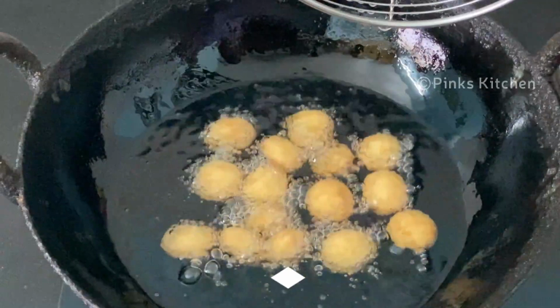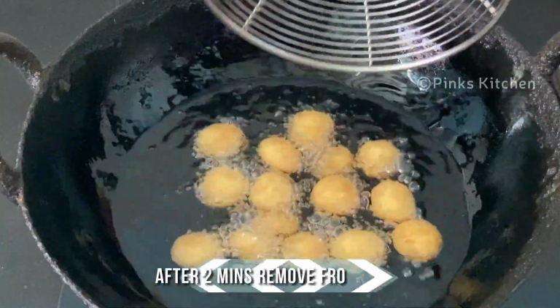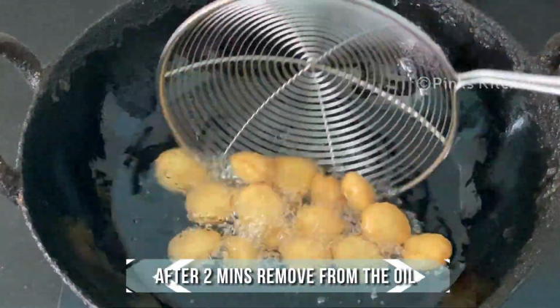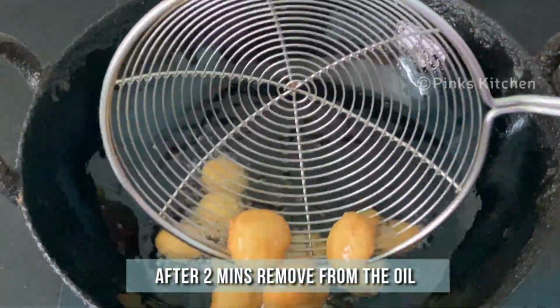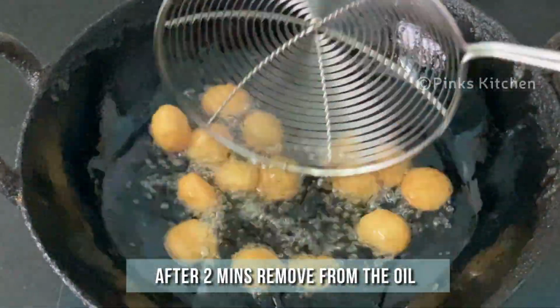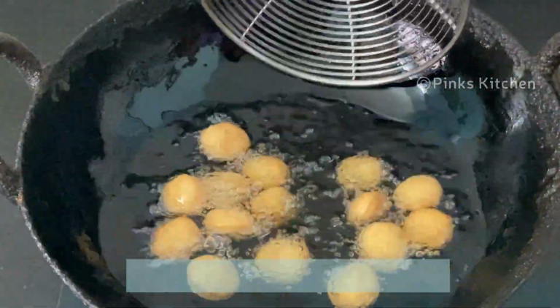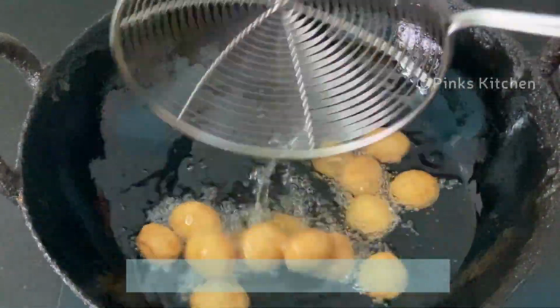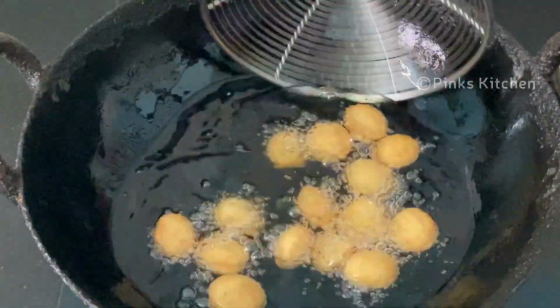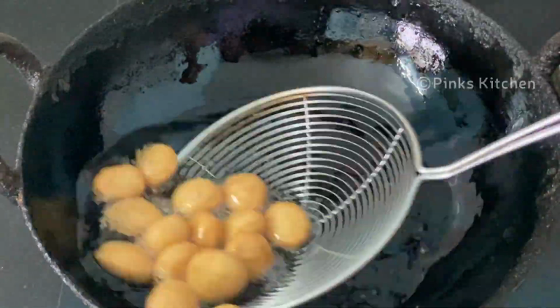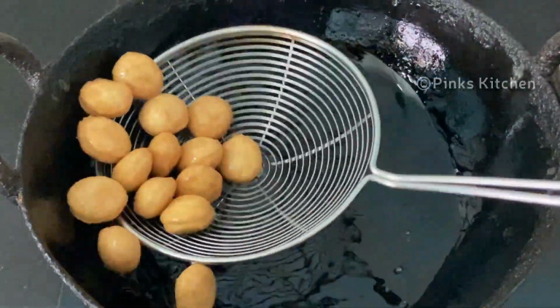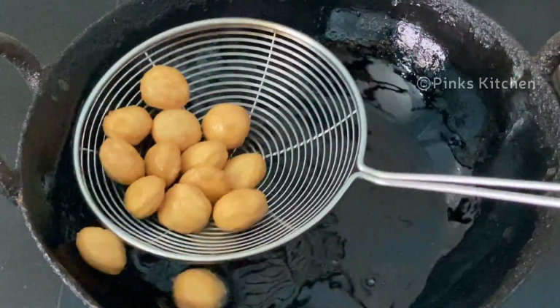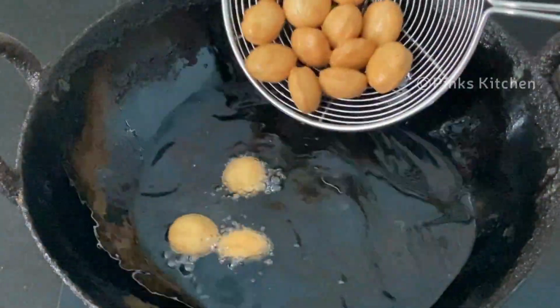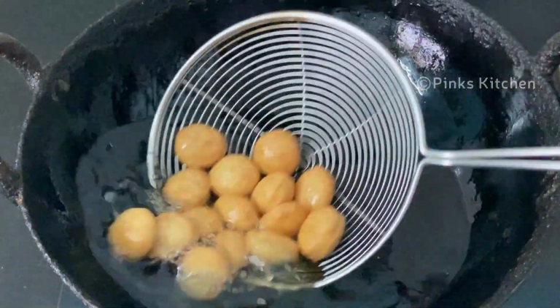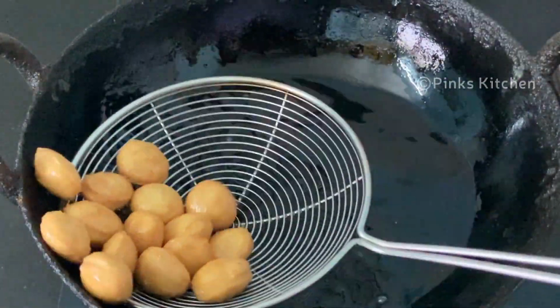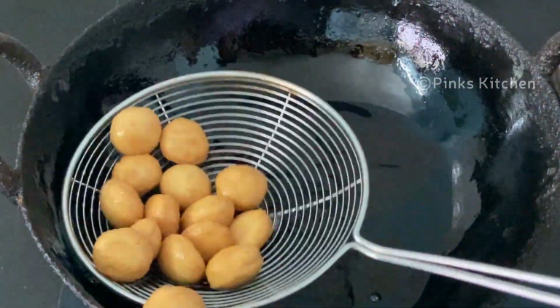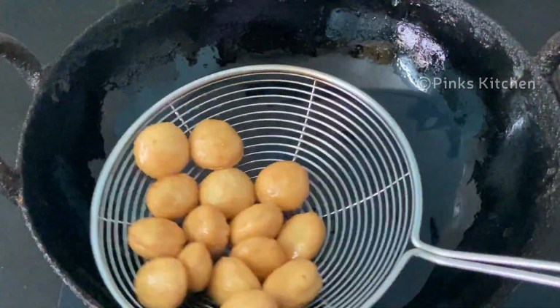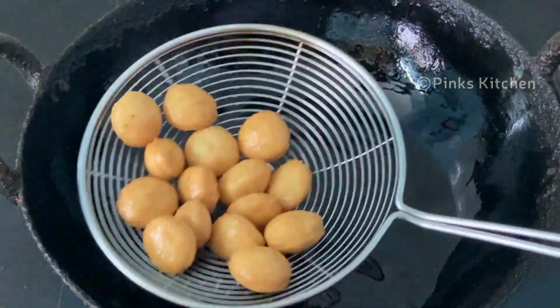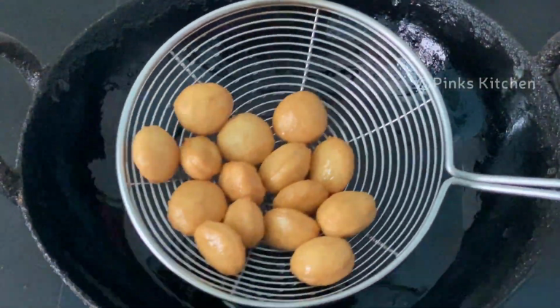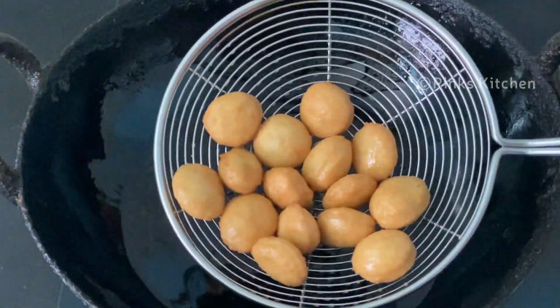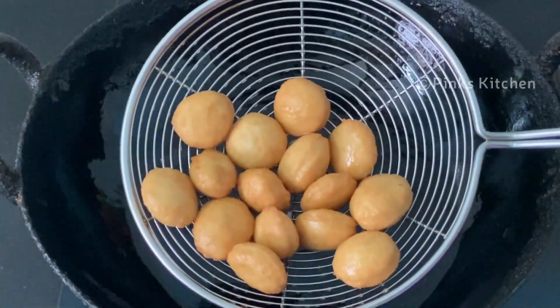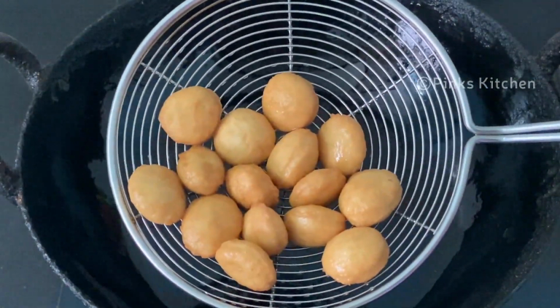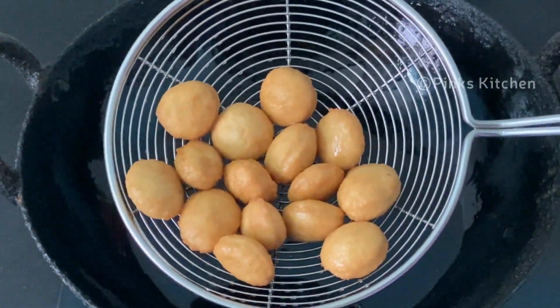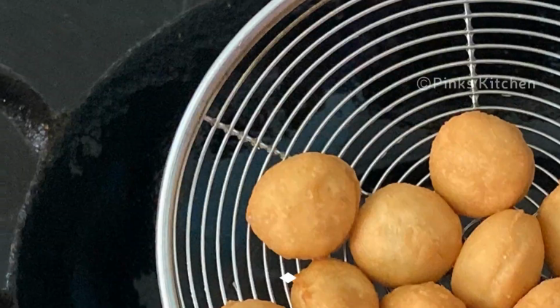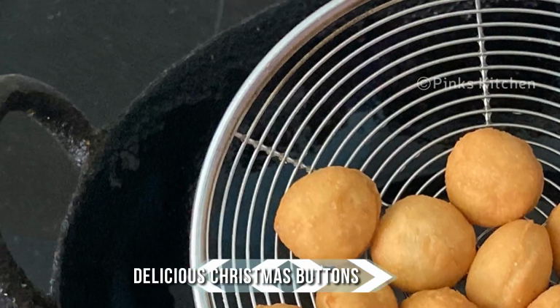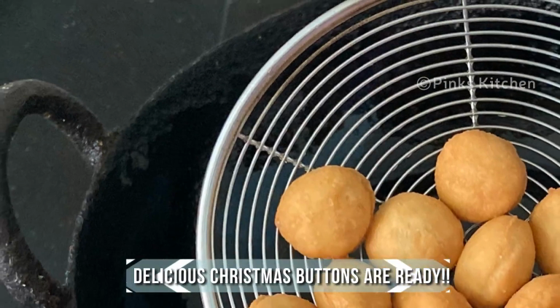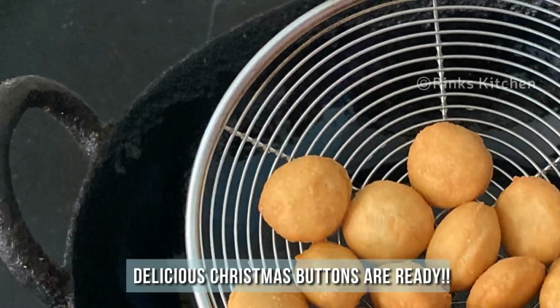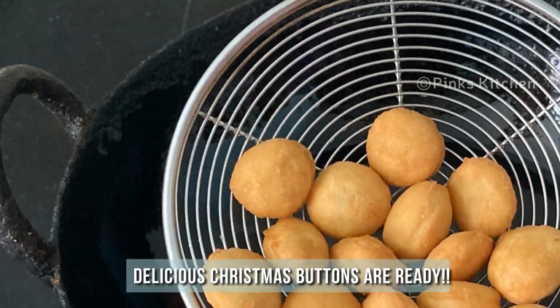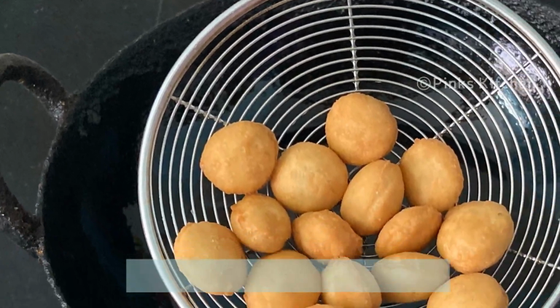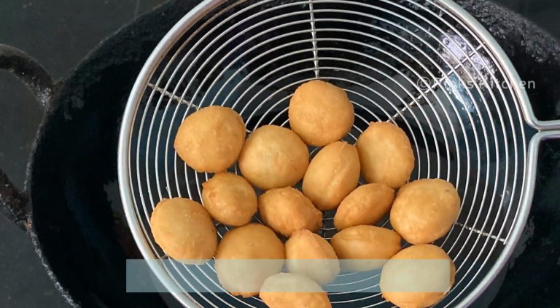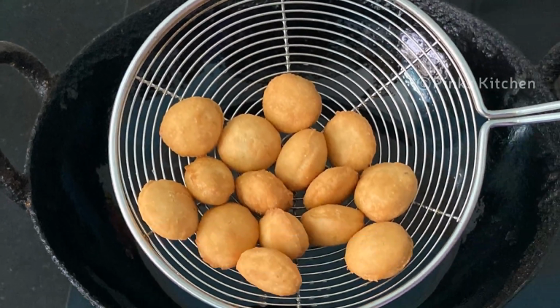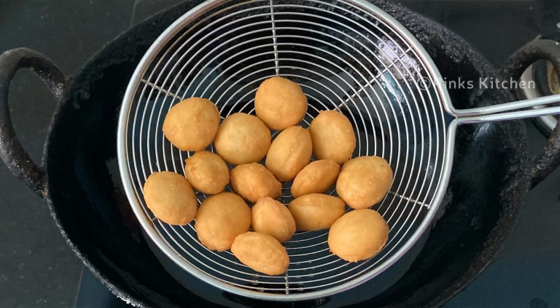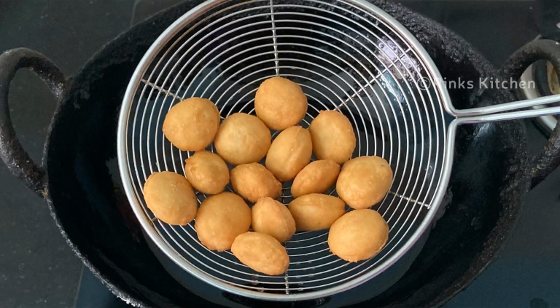Now both sides are nice, crispy and golden brown. Let's now remove them. The delicious and healthy Christmas Buttons or Coconut Appam is ready. Serve it nice and hot with a cup of tea and enjoy with your family and friends.